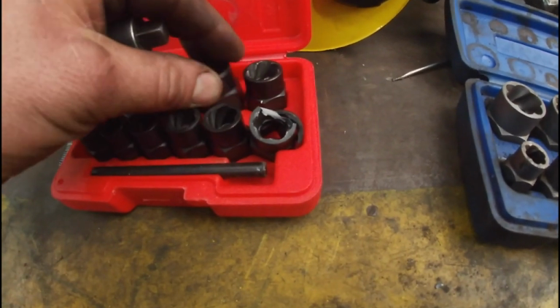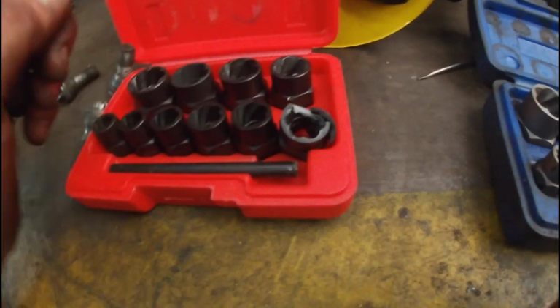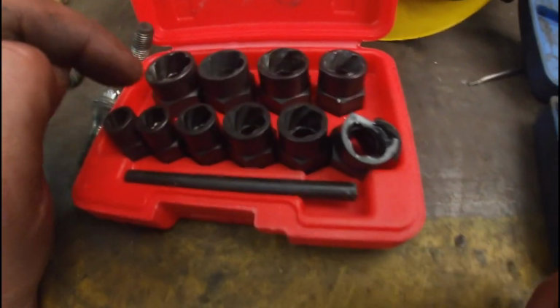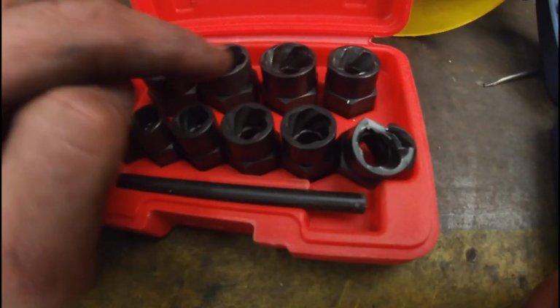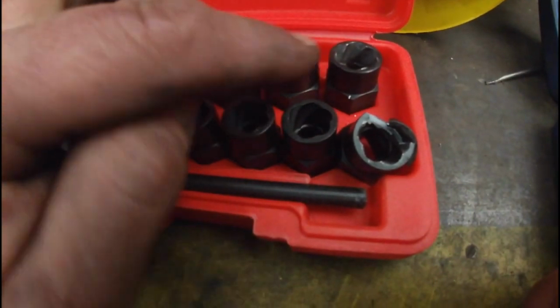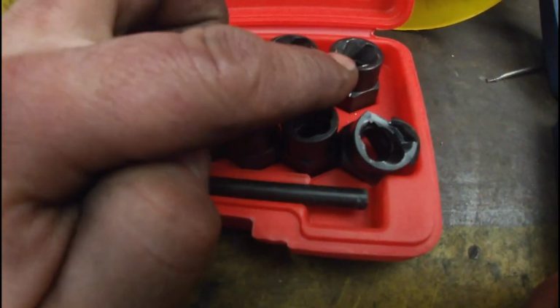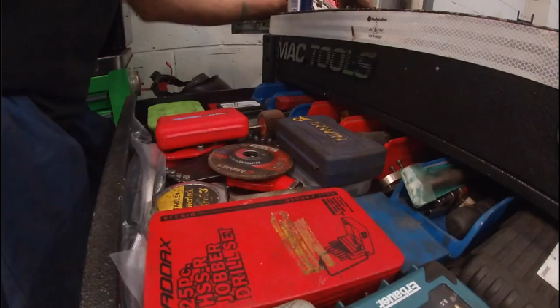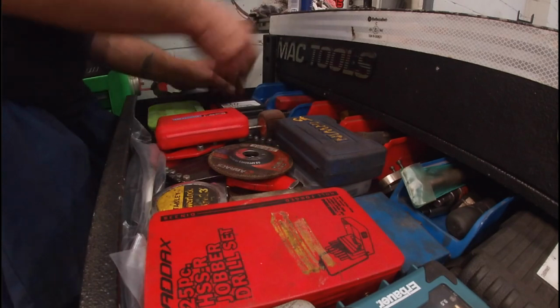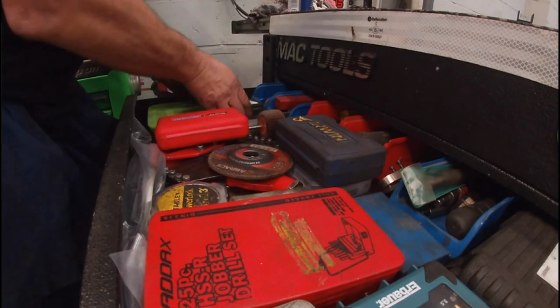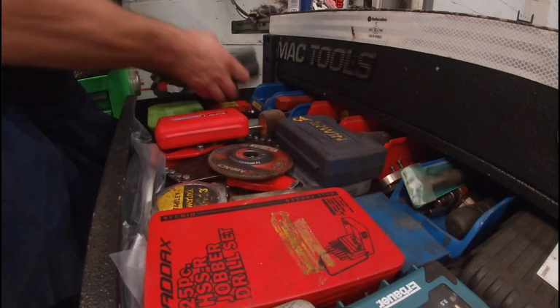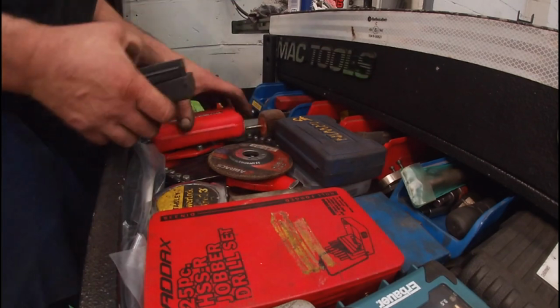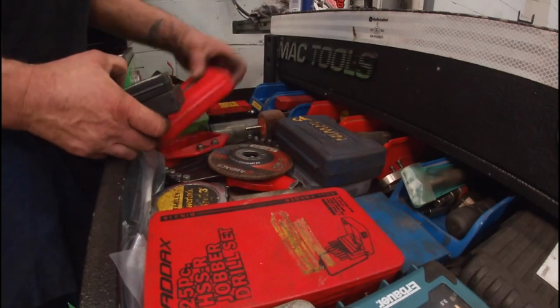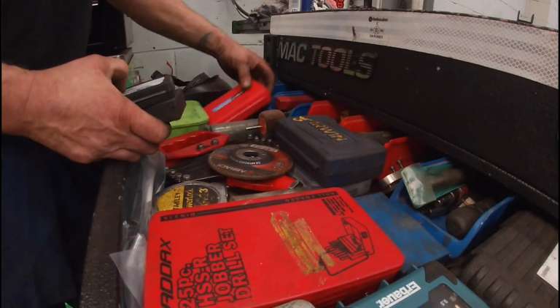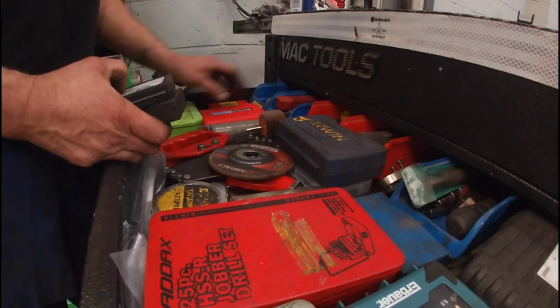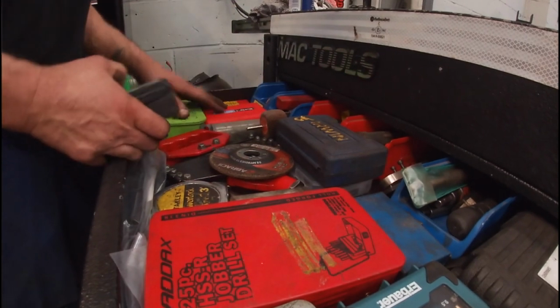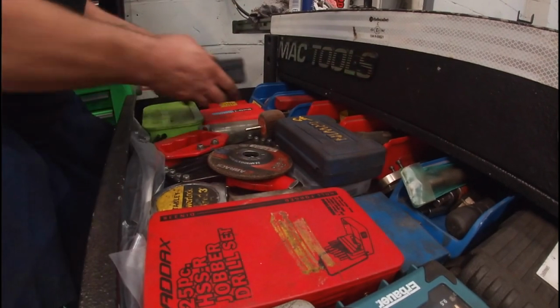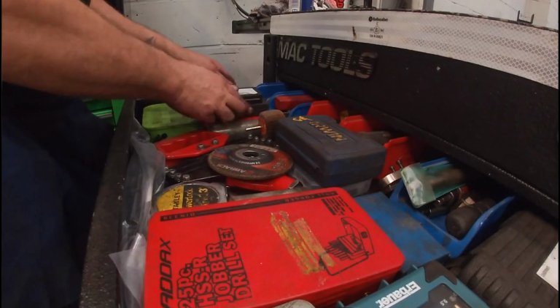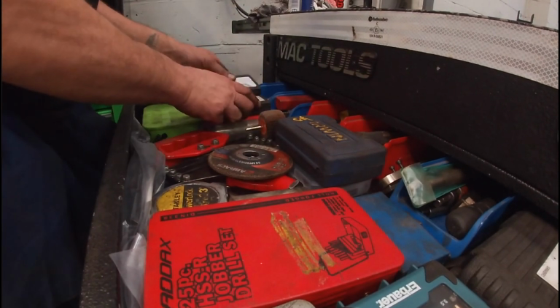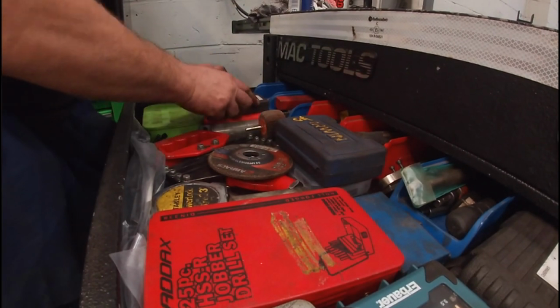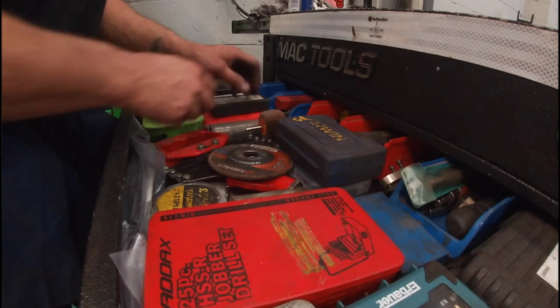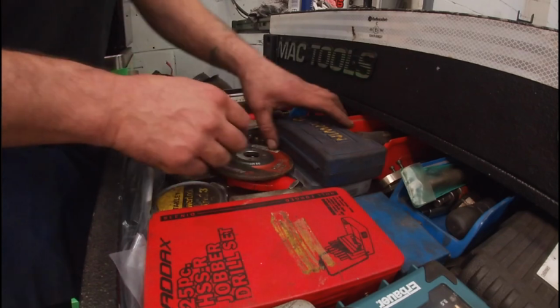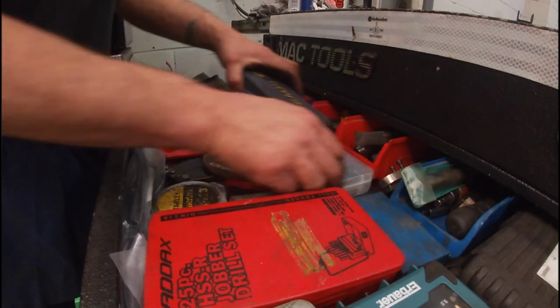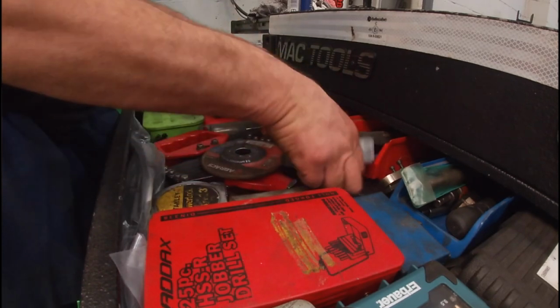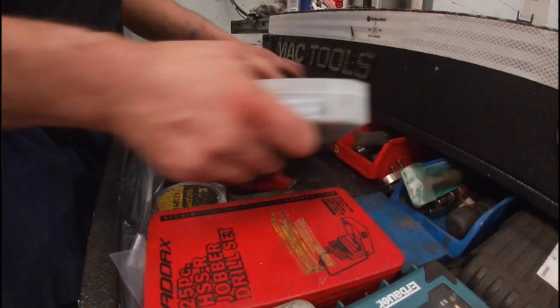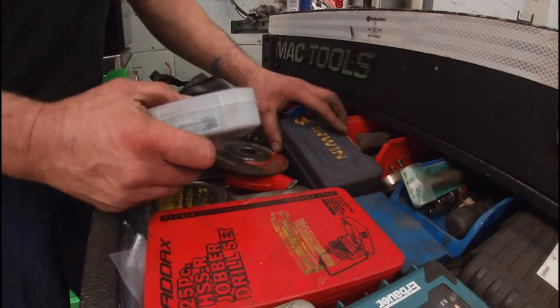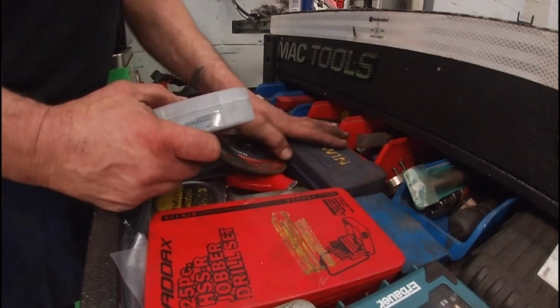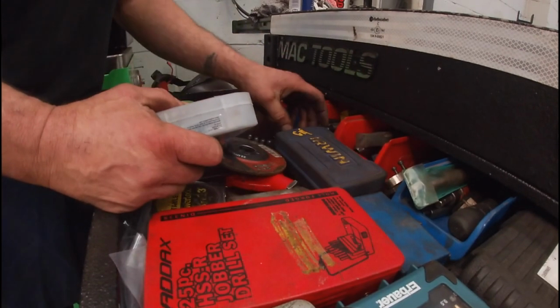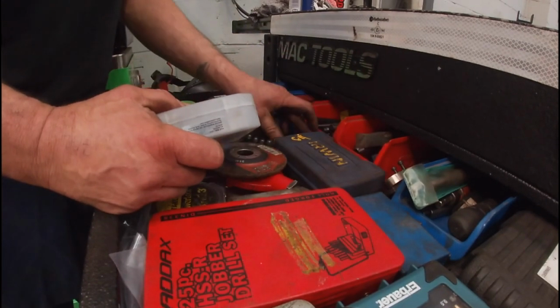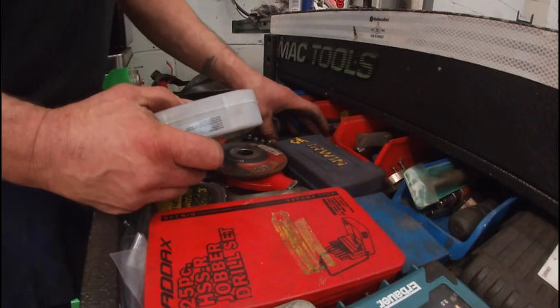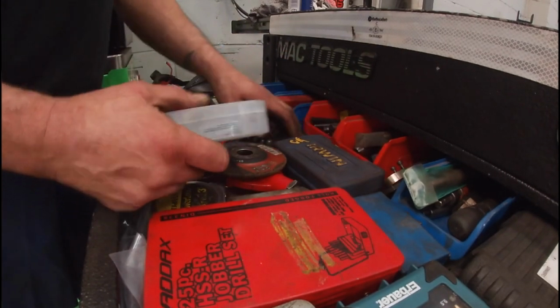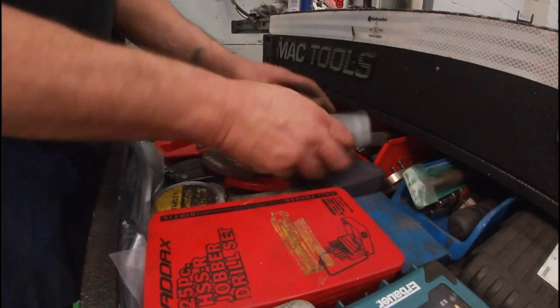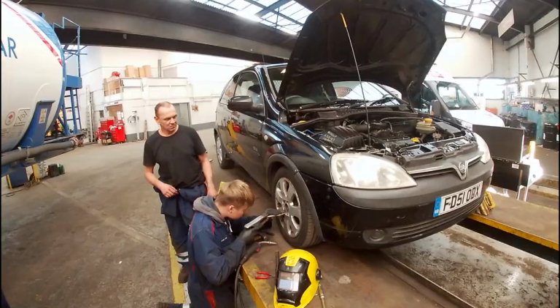The quality of the tool will be reflected in the price. They won't last as long for a professional, but they'll be okay for a DIYer — they'll last a lot longer because they won't be used as much. But they're there when you need them.